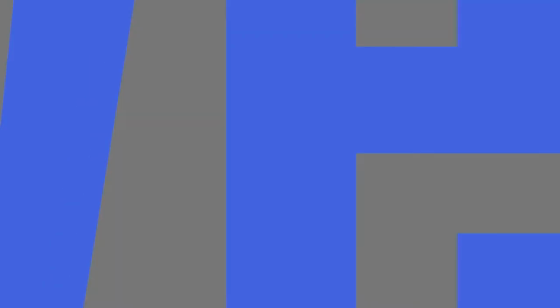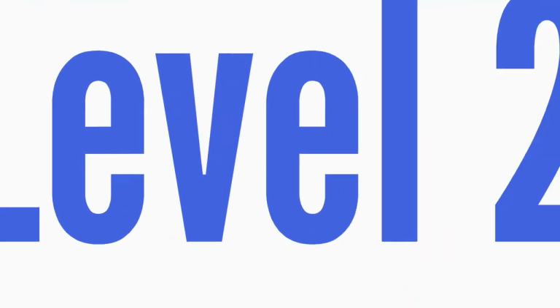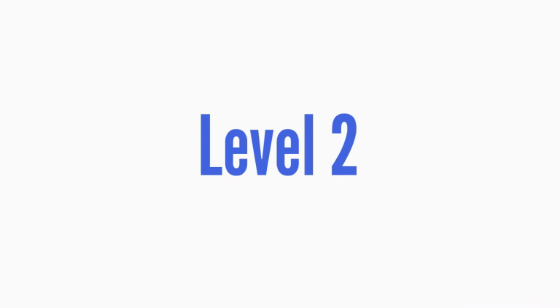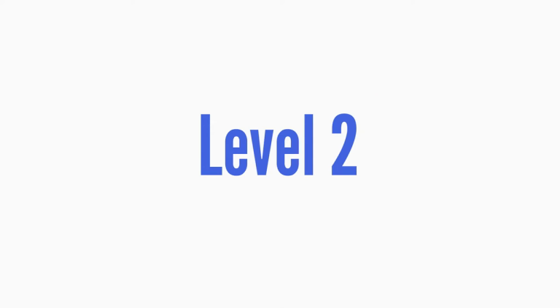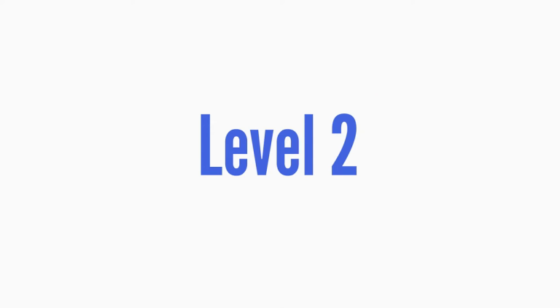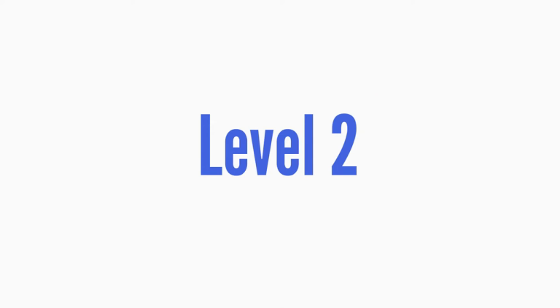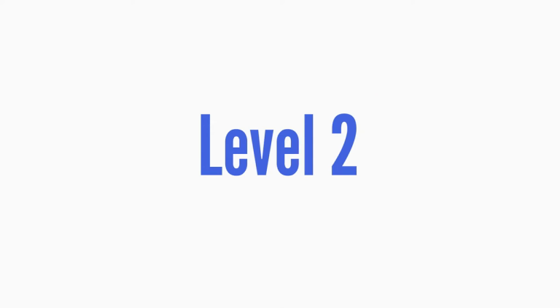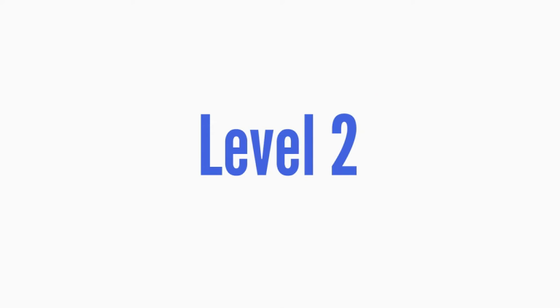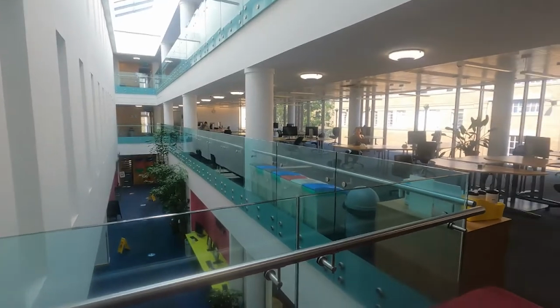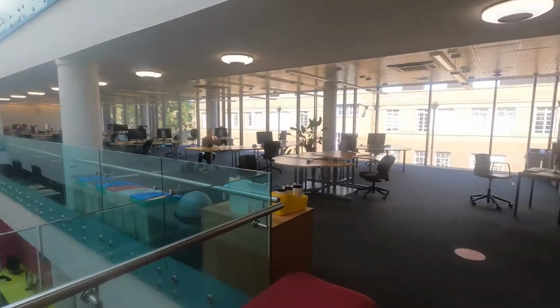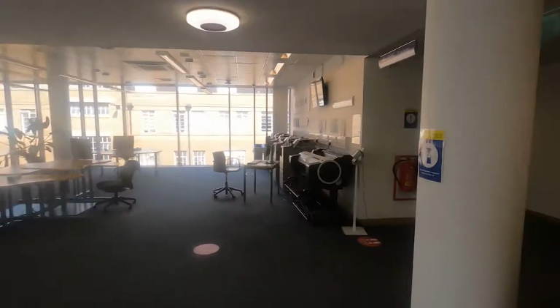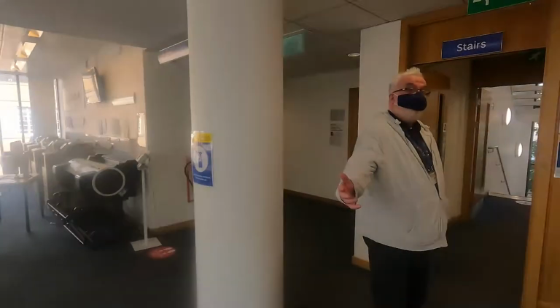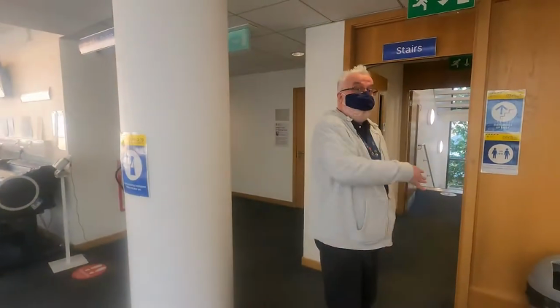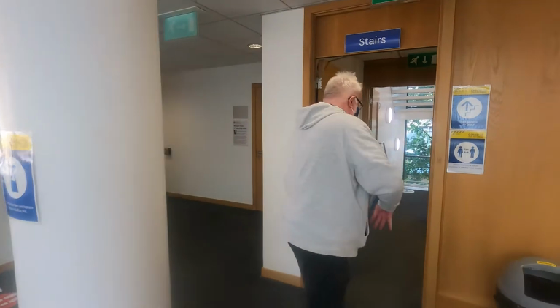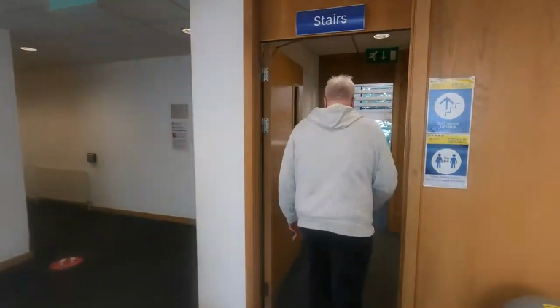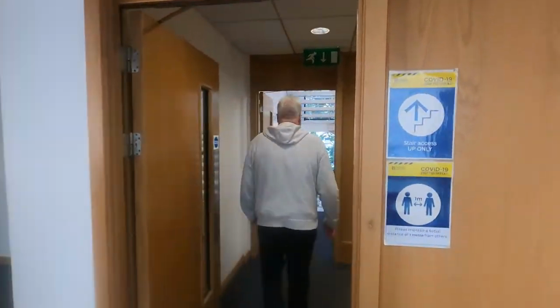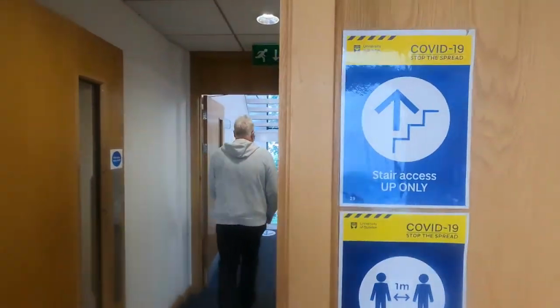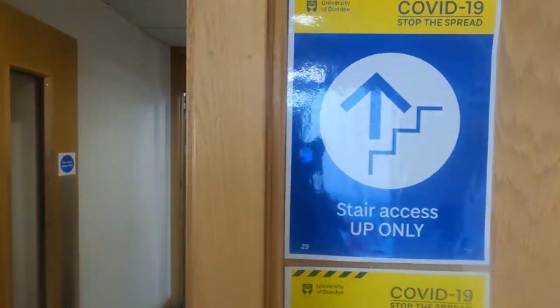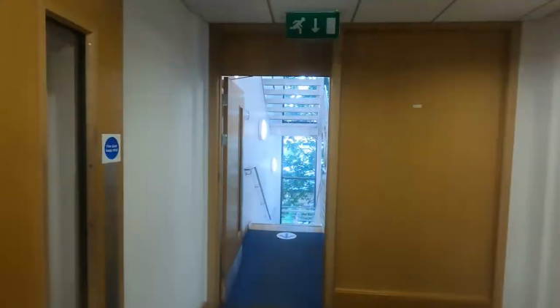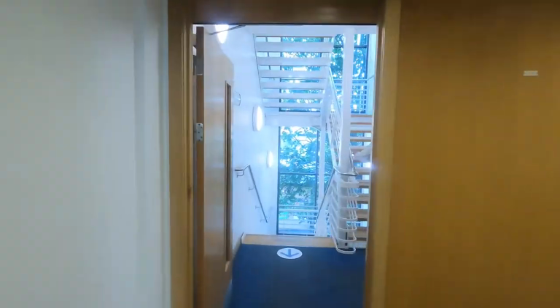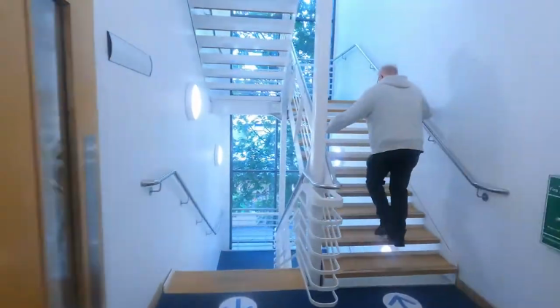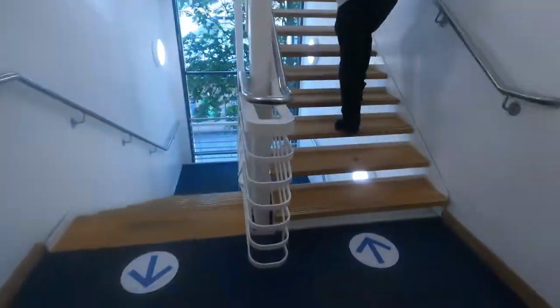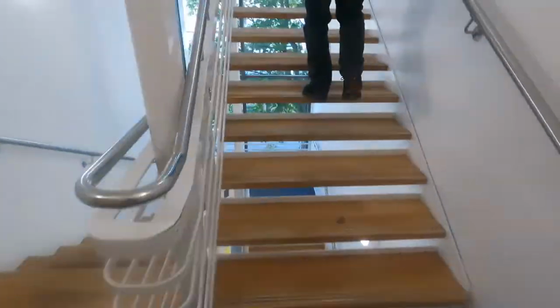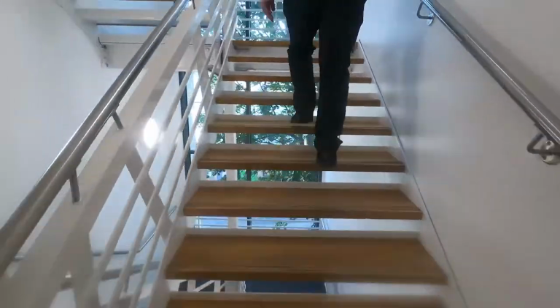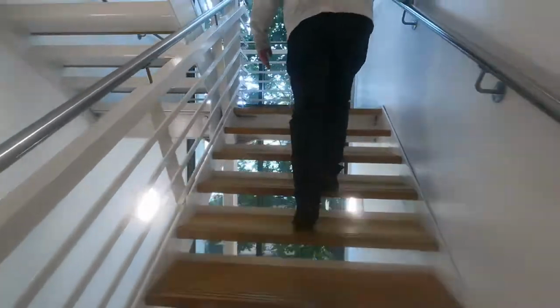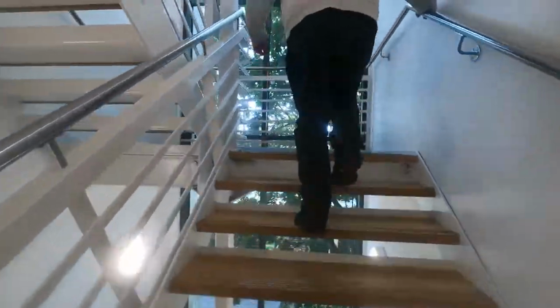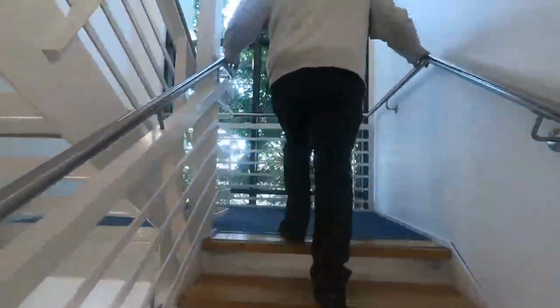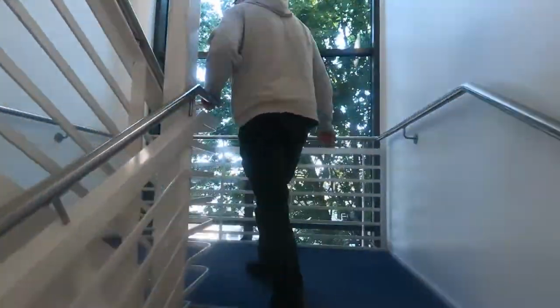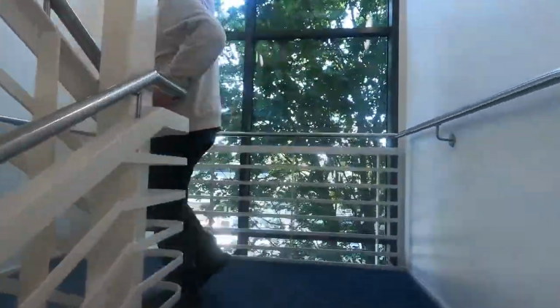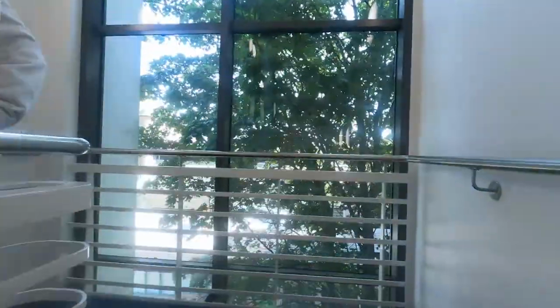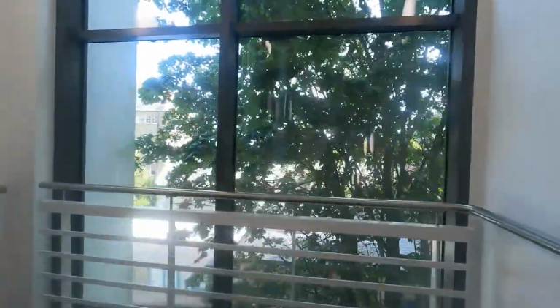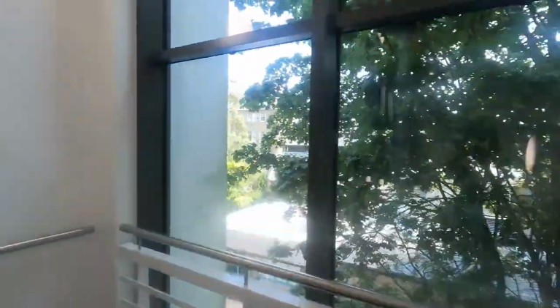Let's go up to level two - let's follow Ian again. Make sure you're going up the right staircase; one staircase is for going up and one is for going down. The view out this window is often people's favourite - lovely views.